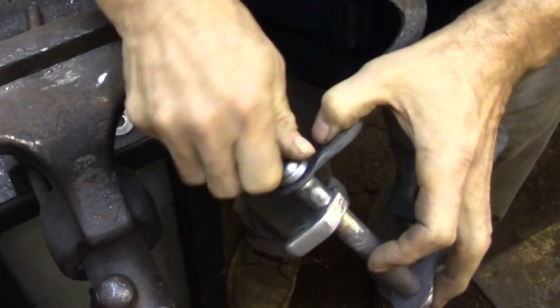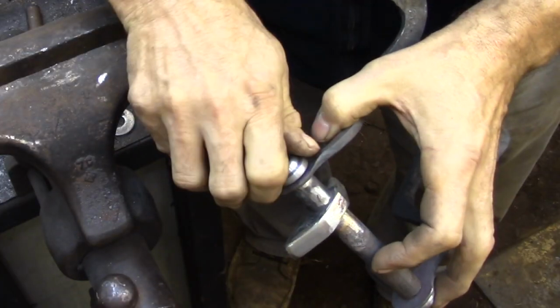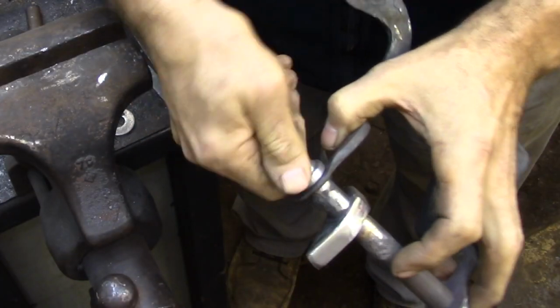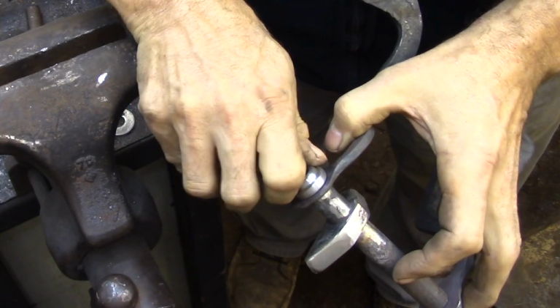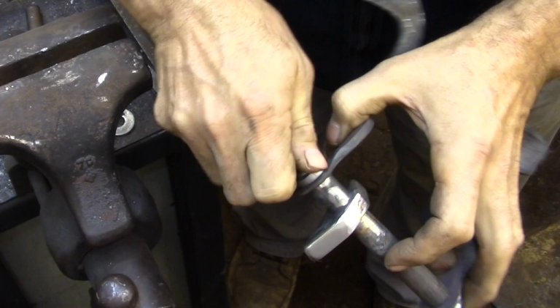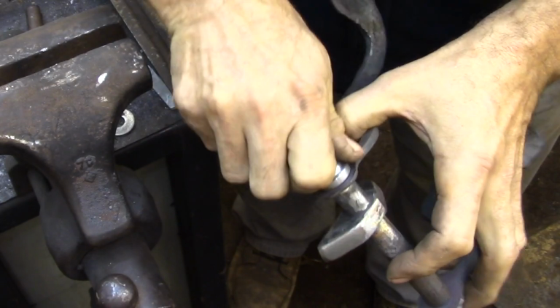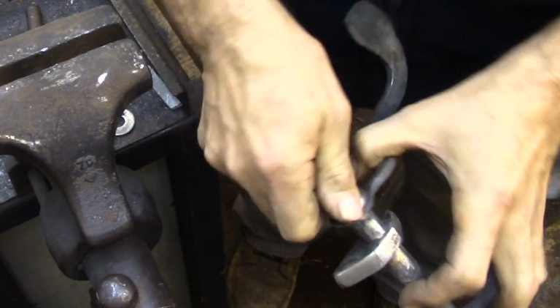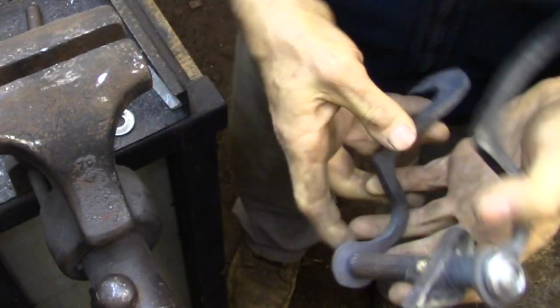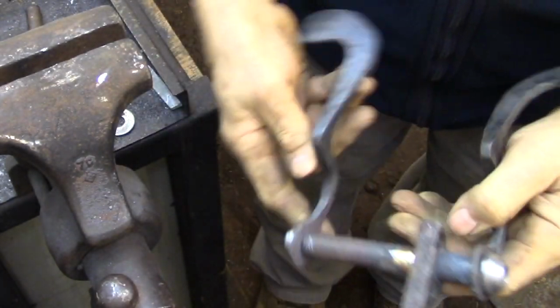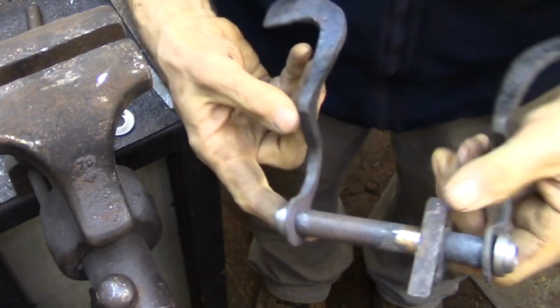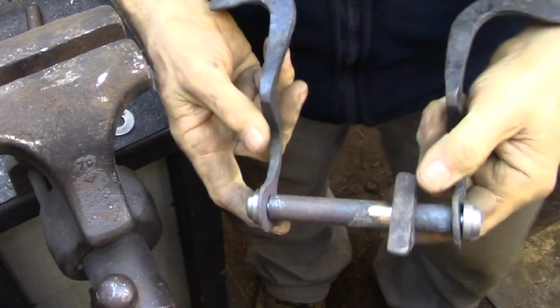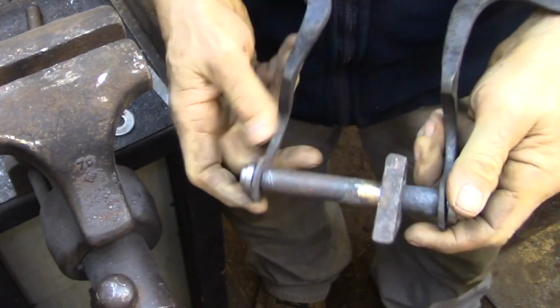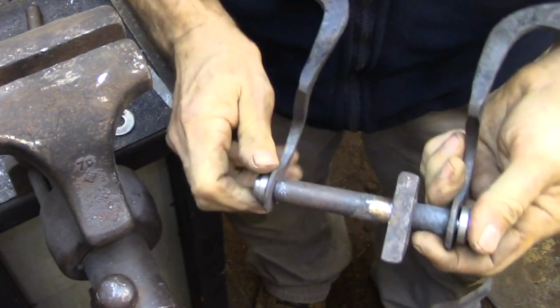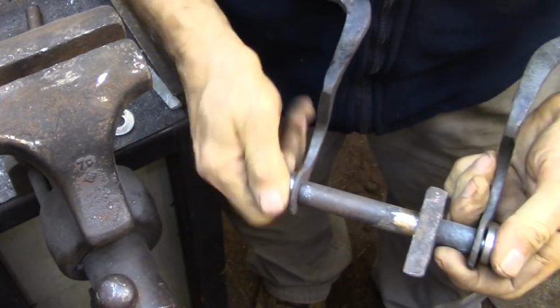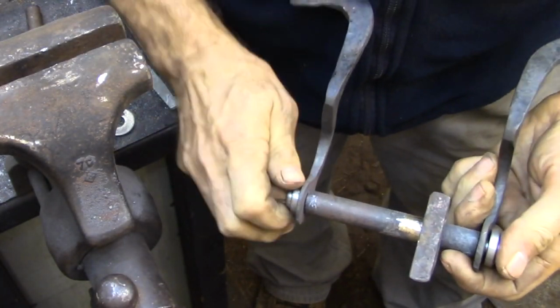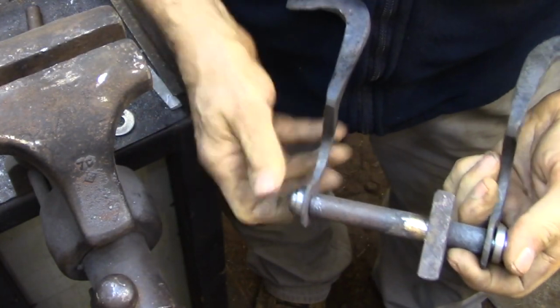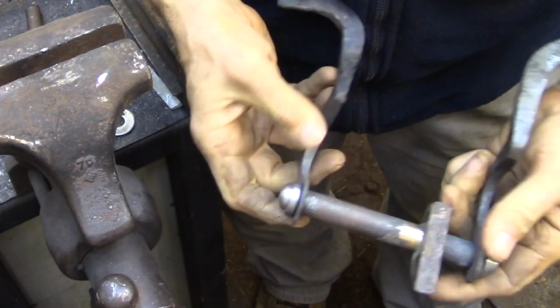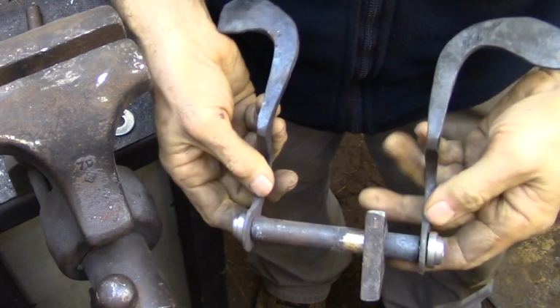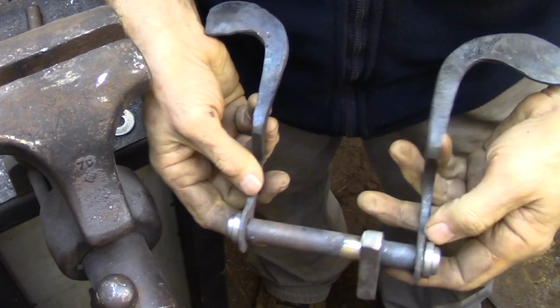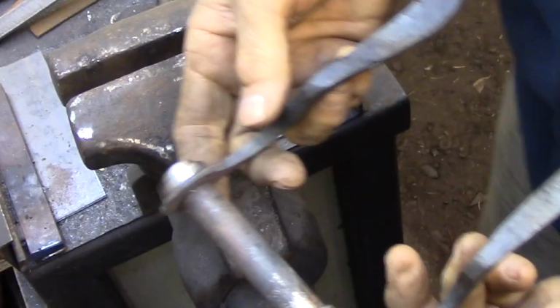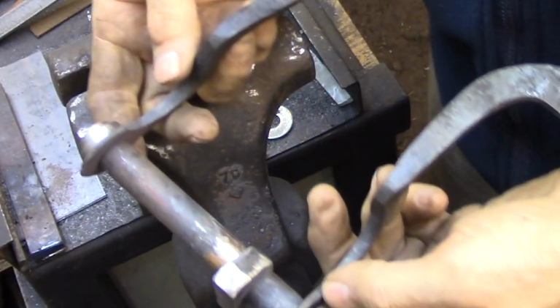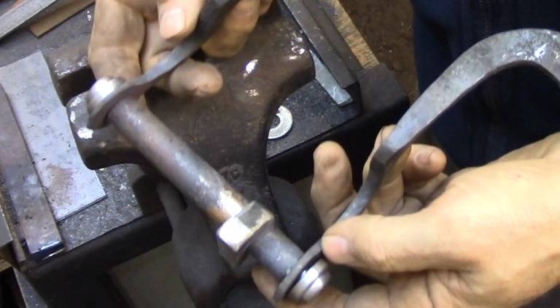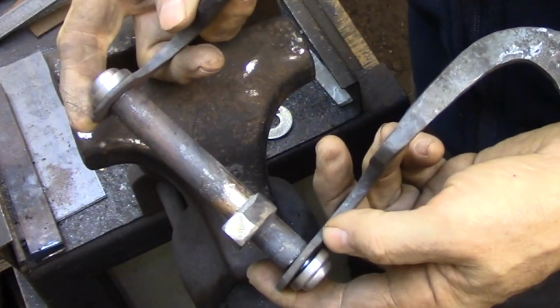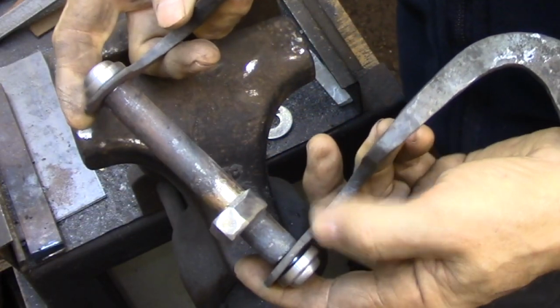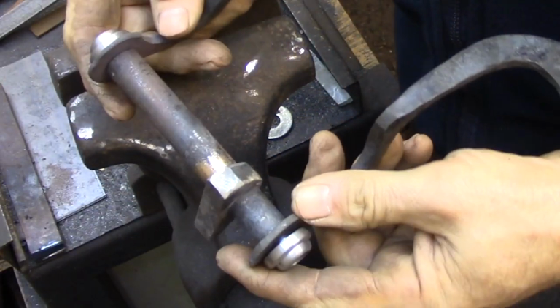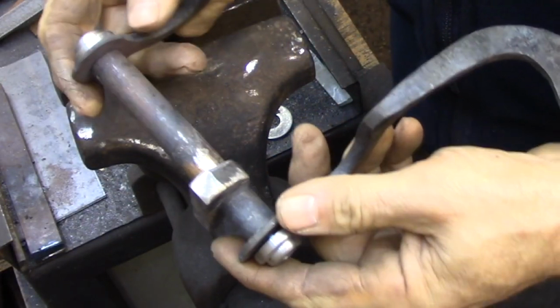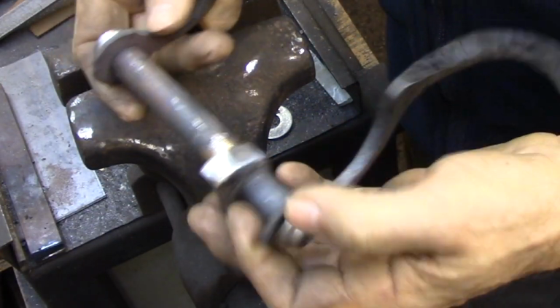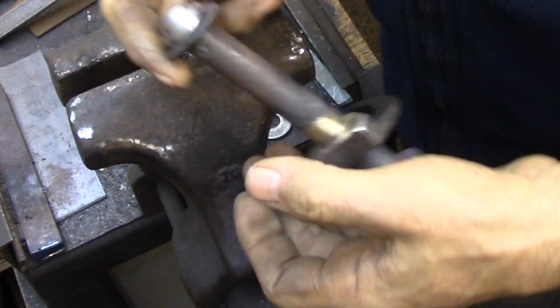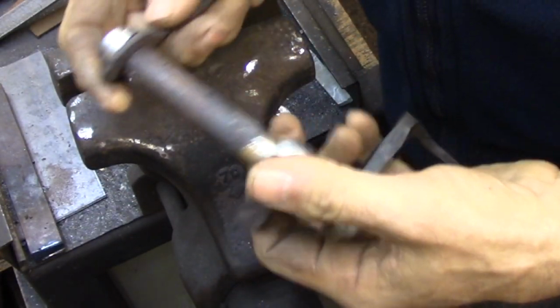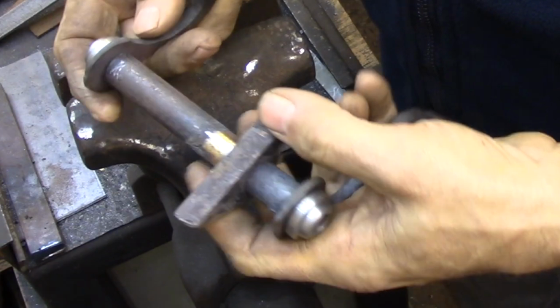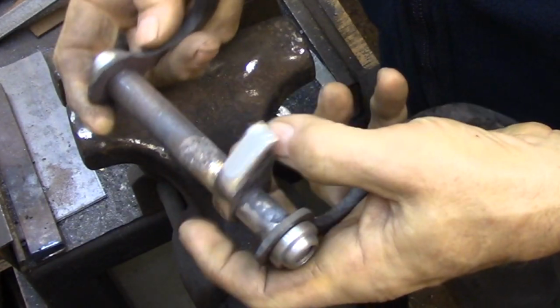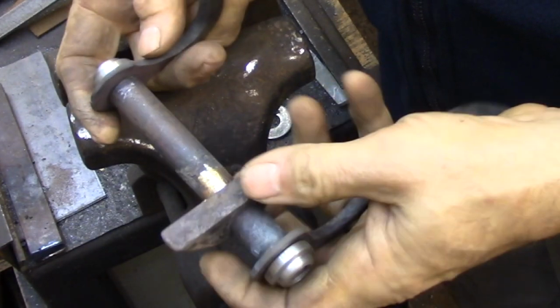I decided the best way to assemble this was to key the outside handles to the main pipe that runs through the center of the latch. That way I have the ability to take it apart when I need to, but it locks together and it's a solid piece.